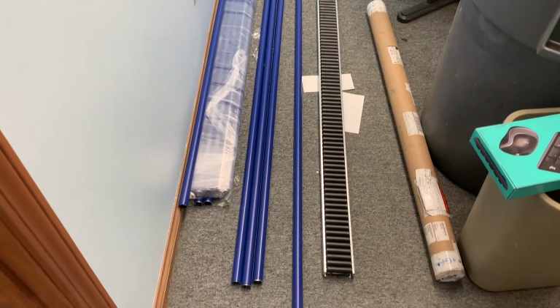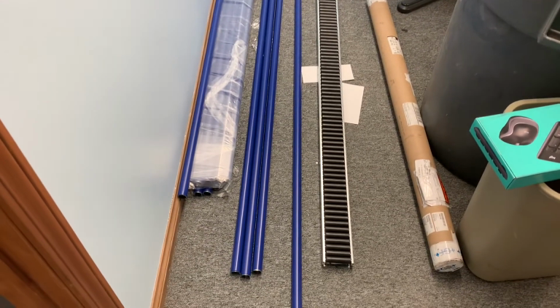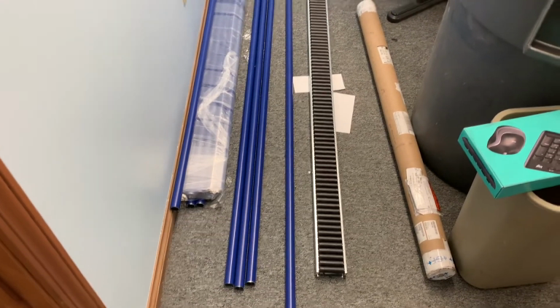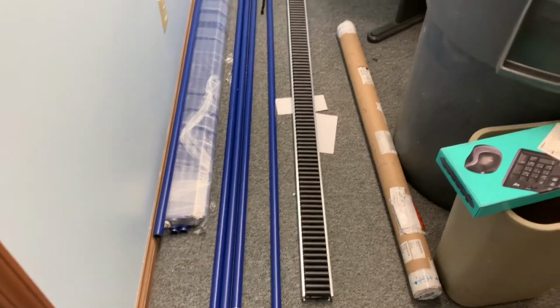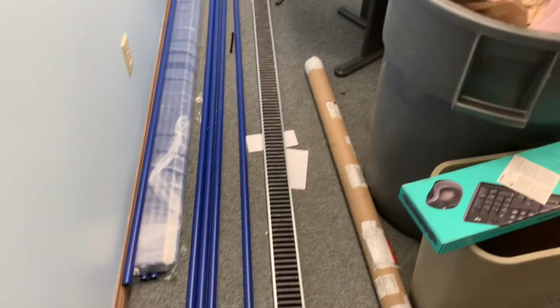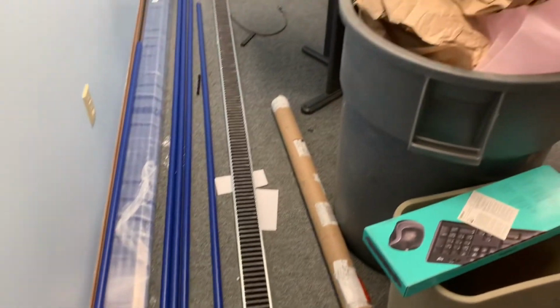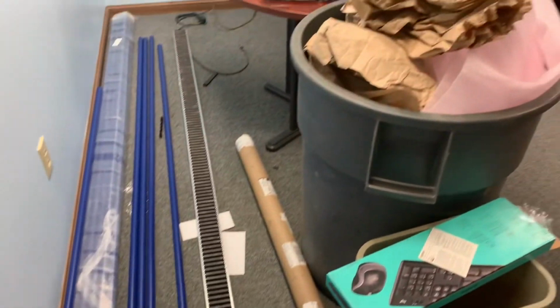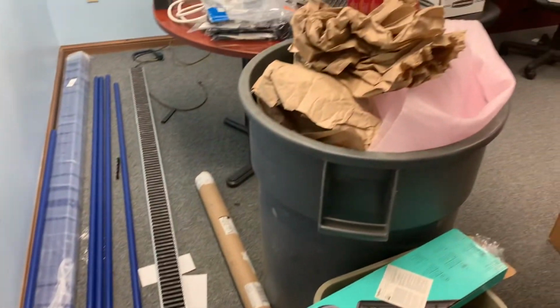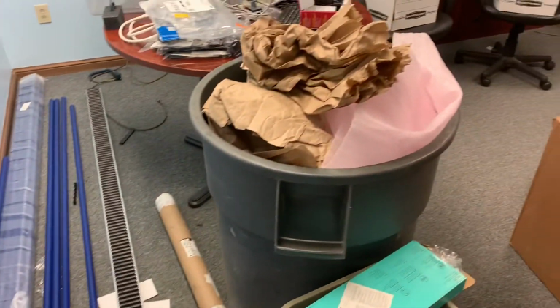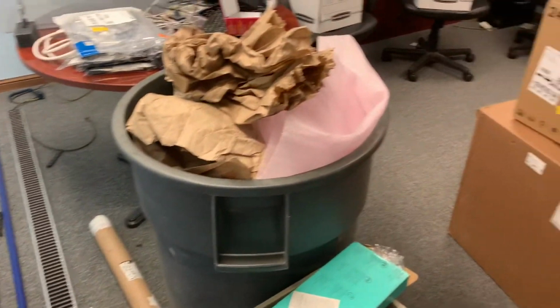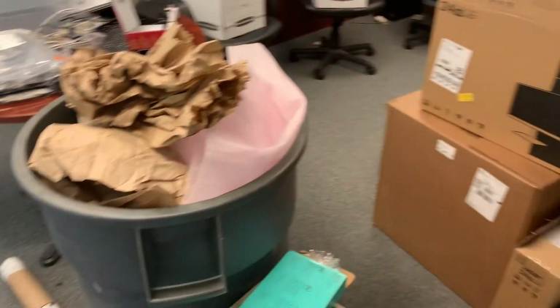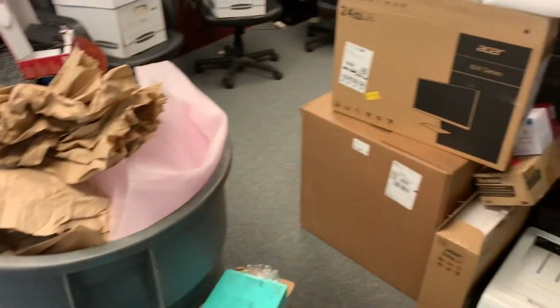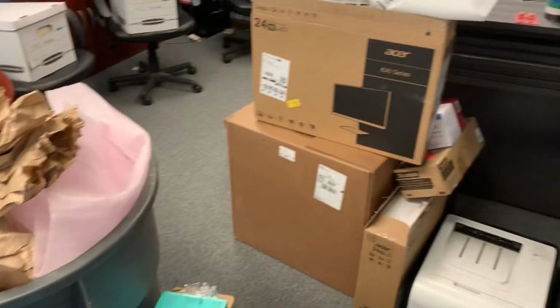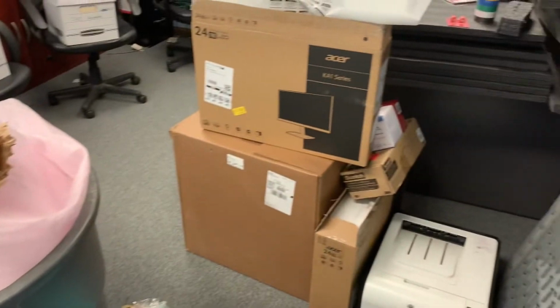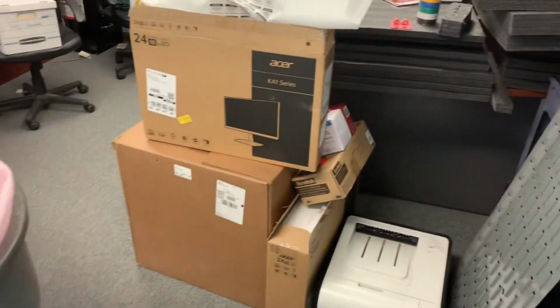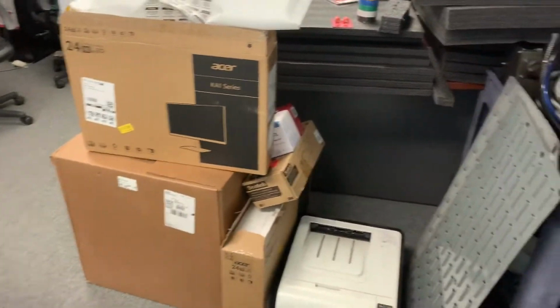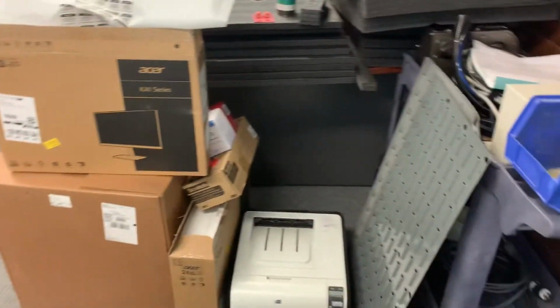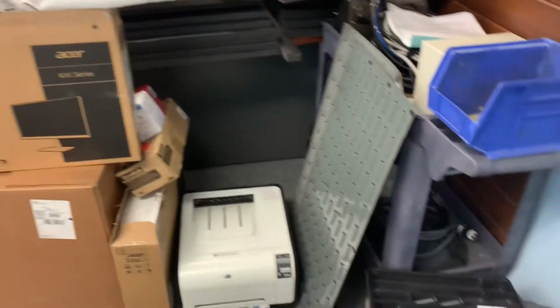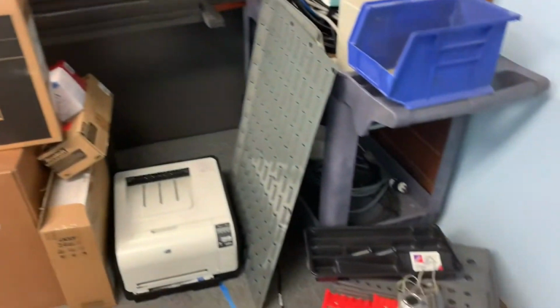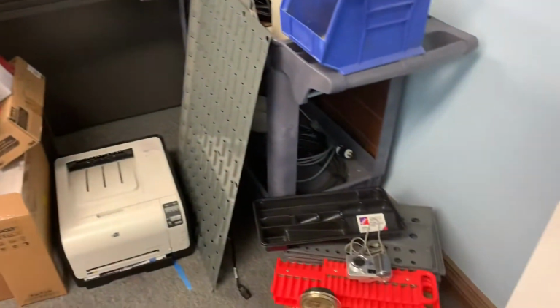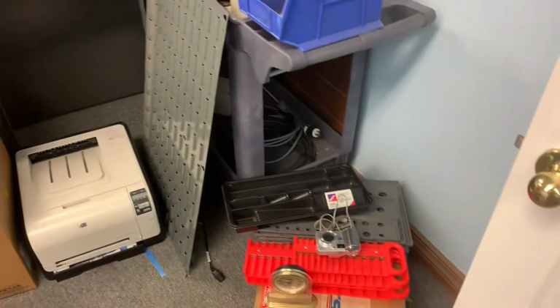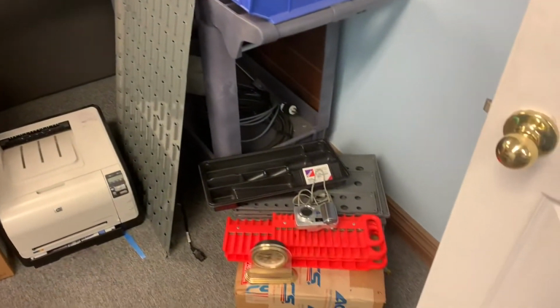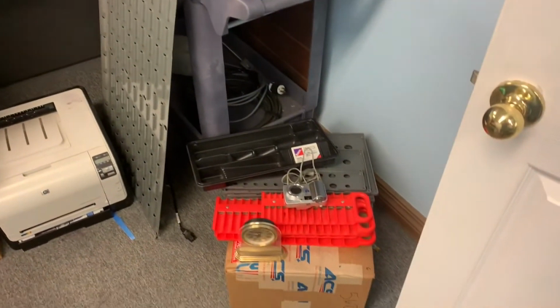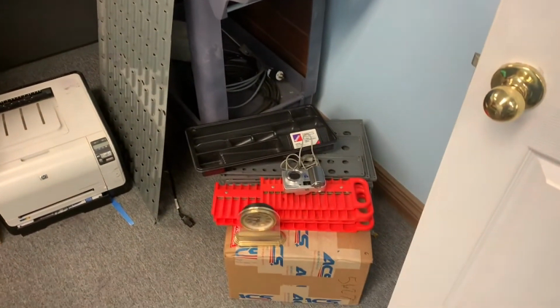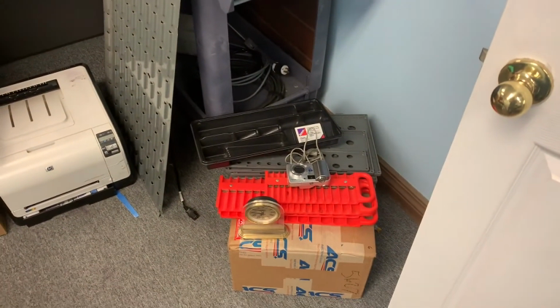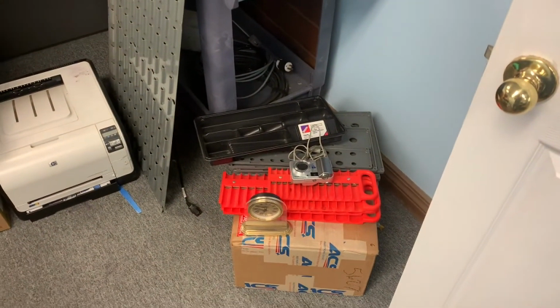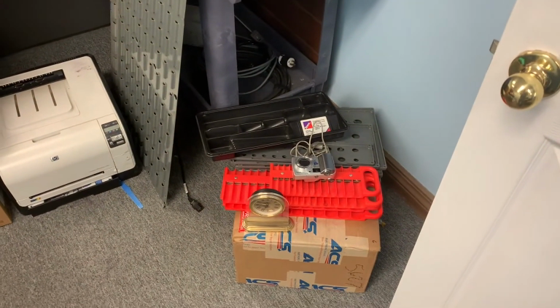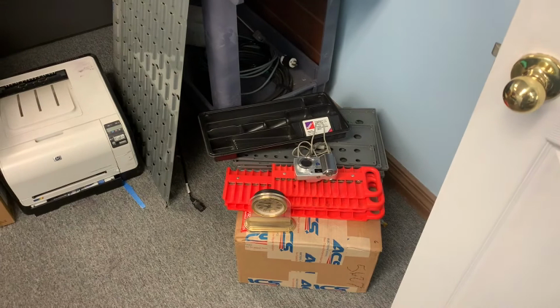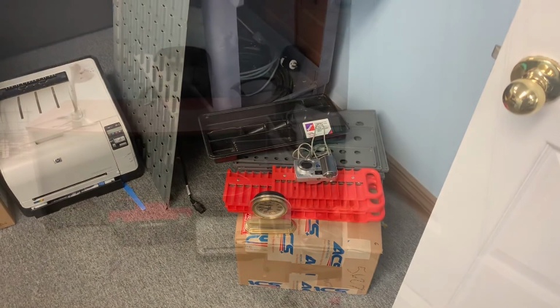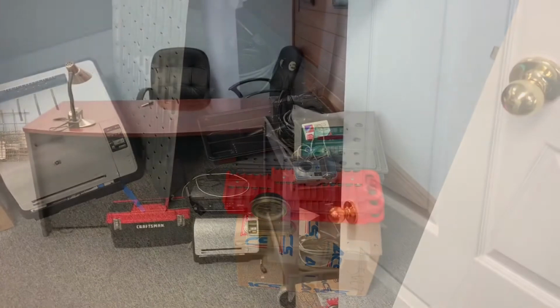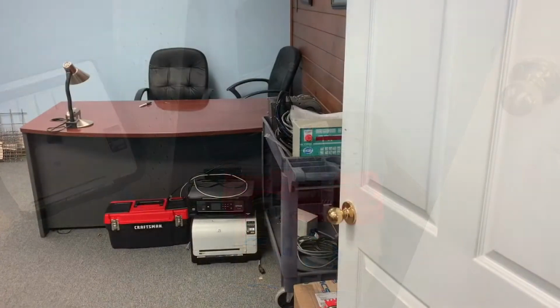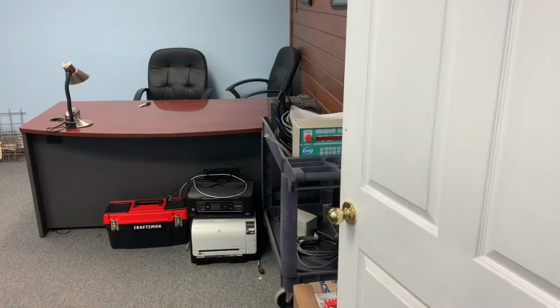This used to be my back office. I really don't use it that much, and I decided it should be at least a little more presentable than this. So we cleaned her up, and this is what we have.